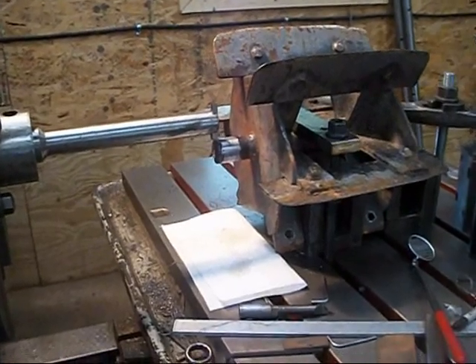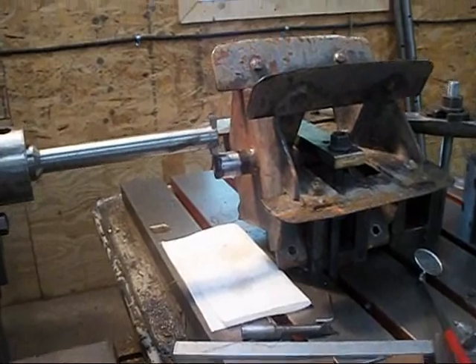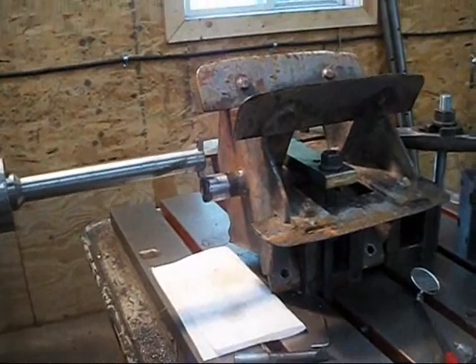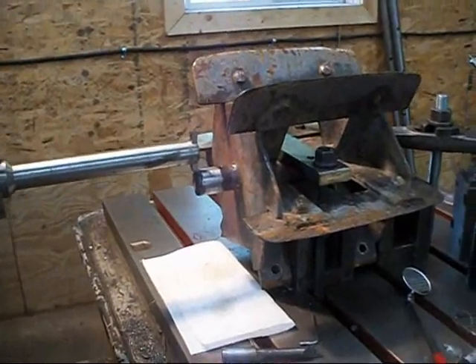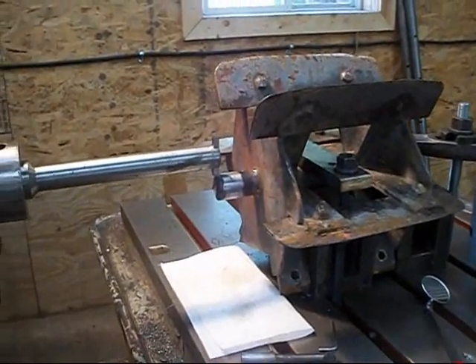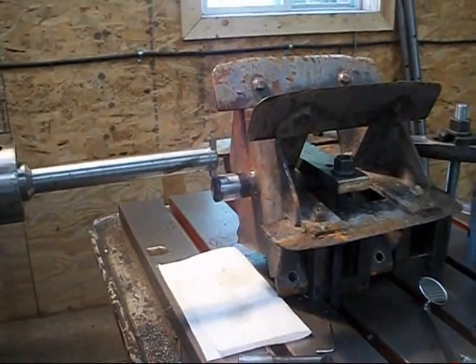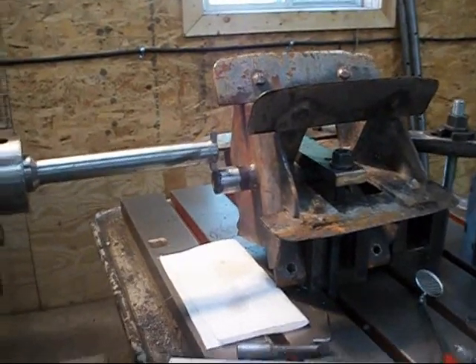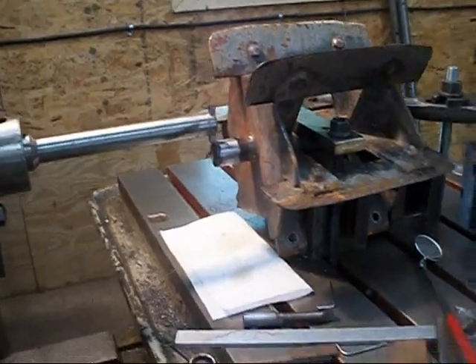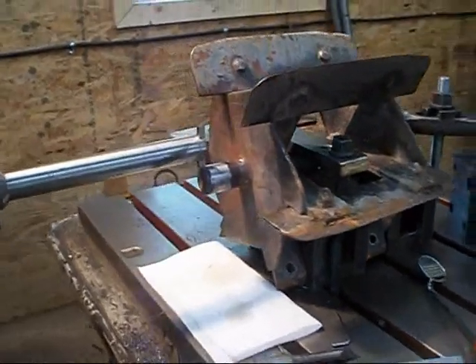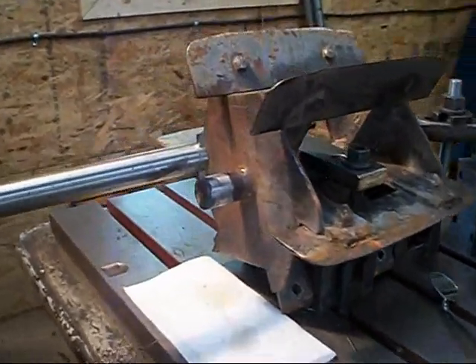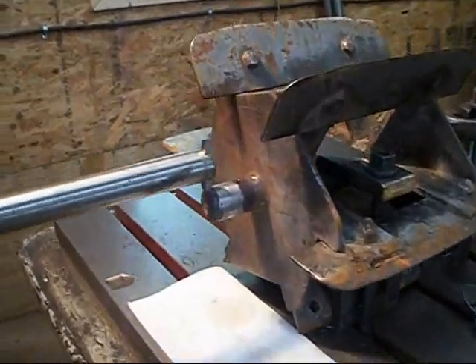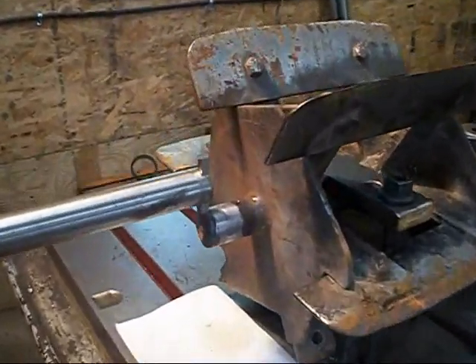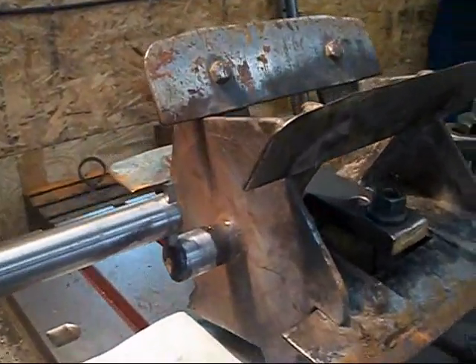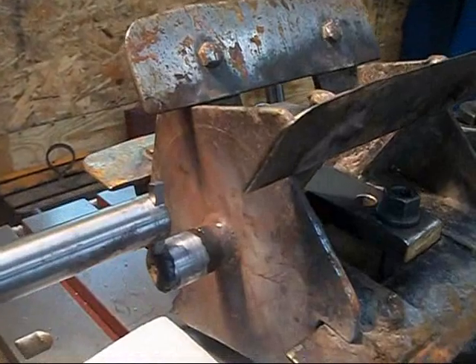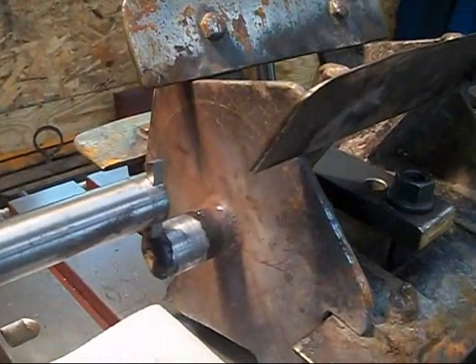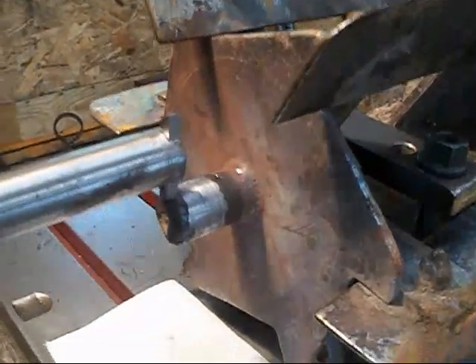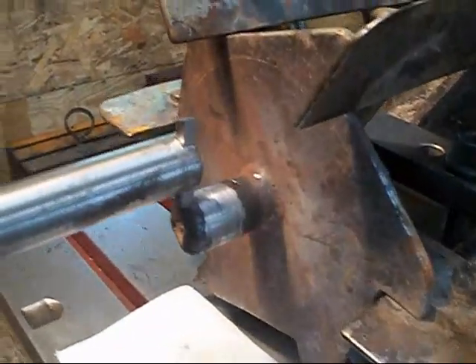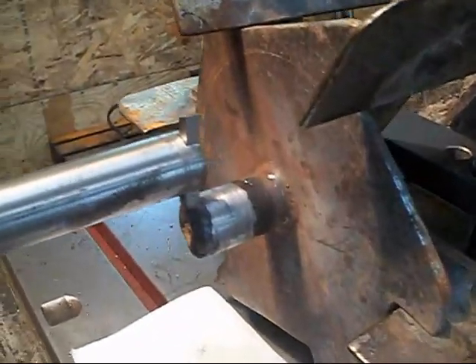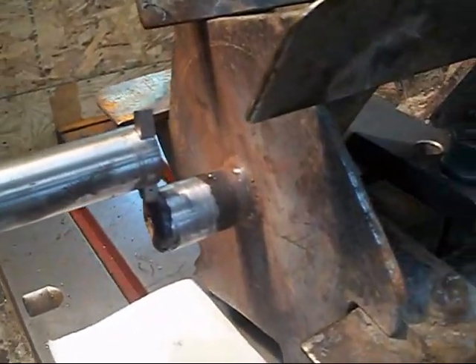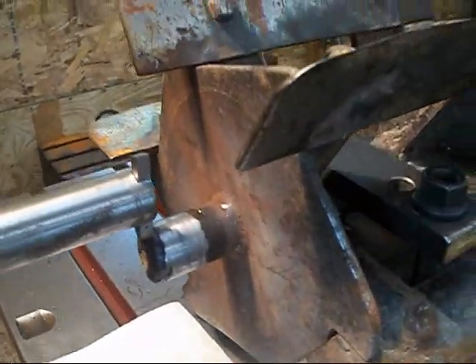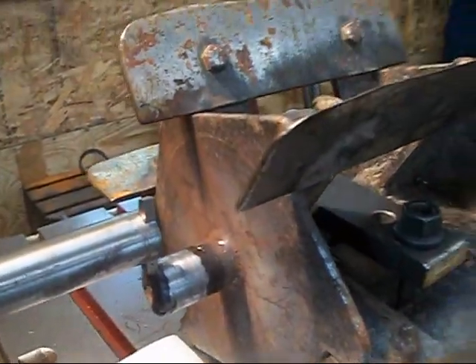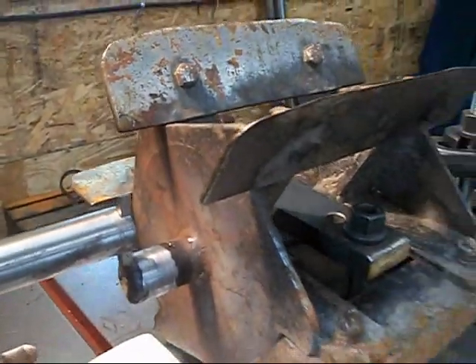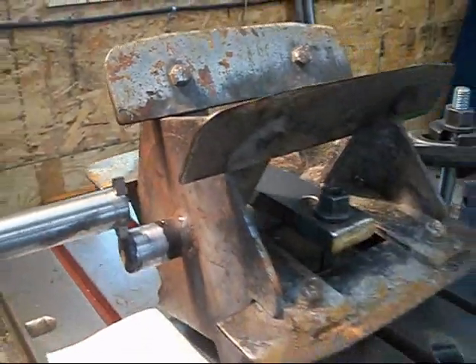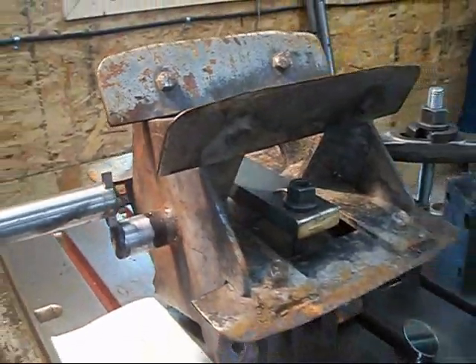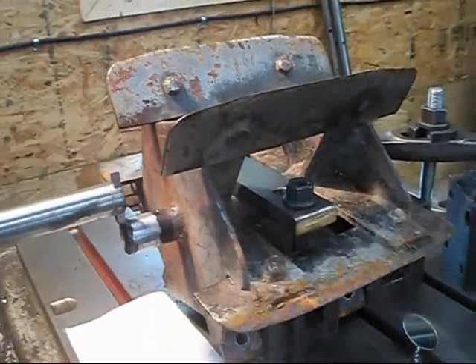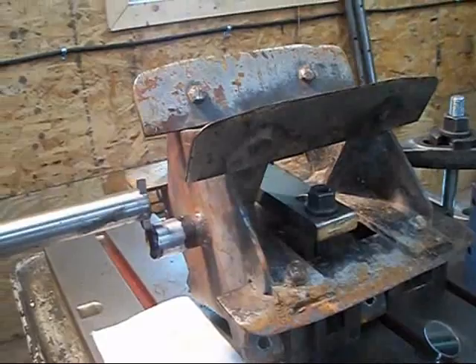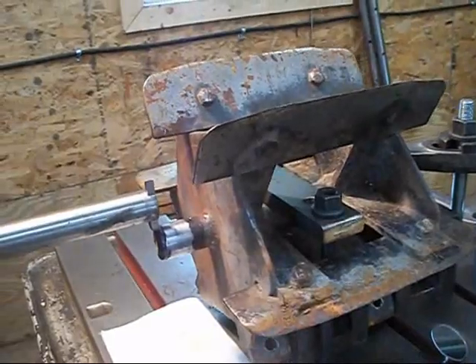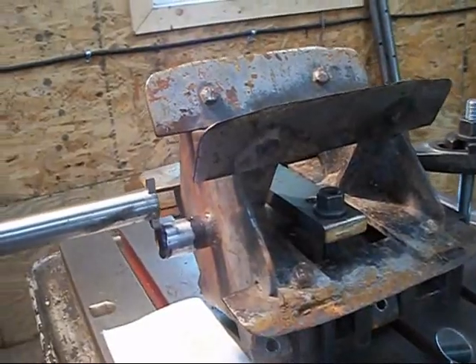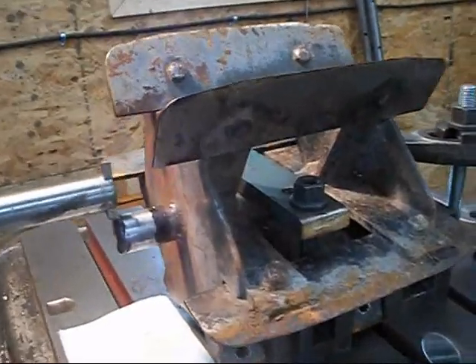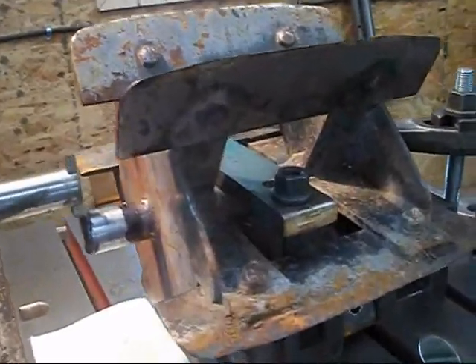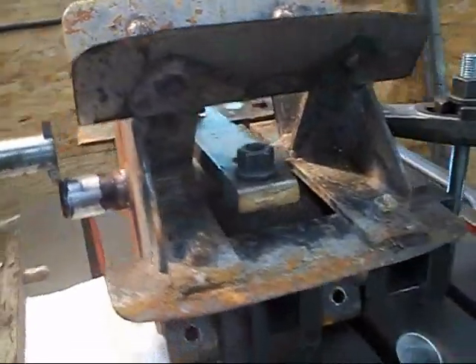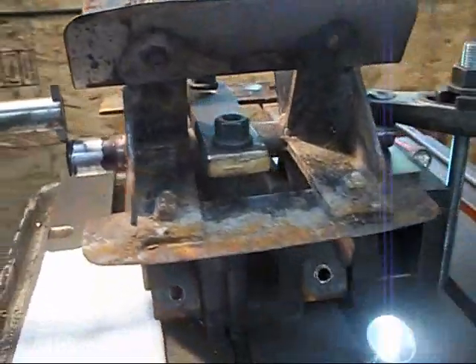Hi guys. Hey, we got a little project we're working on here in the boring mill and a bearing spun on the shaft there. This was kind of hard to set up so I thought I might show it, share it.